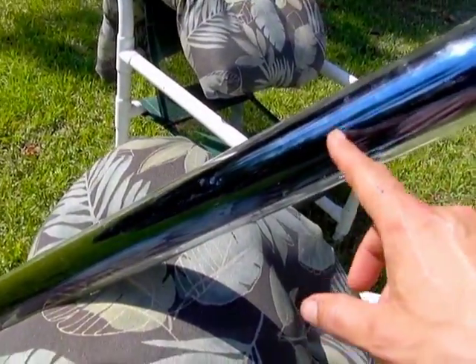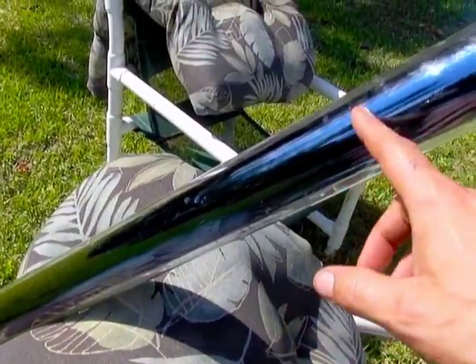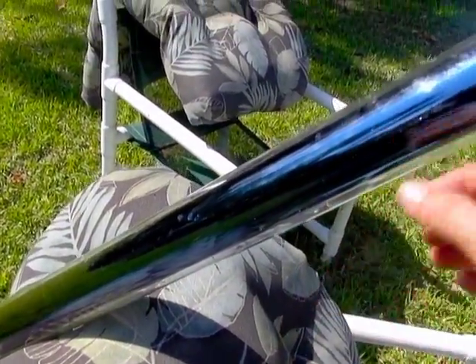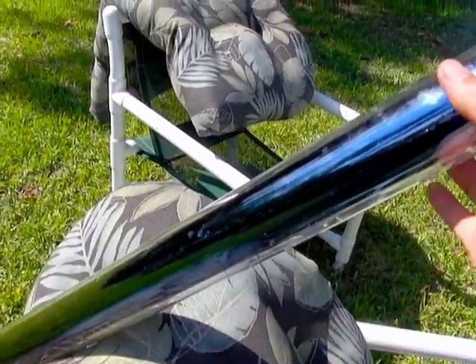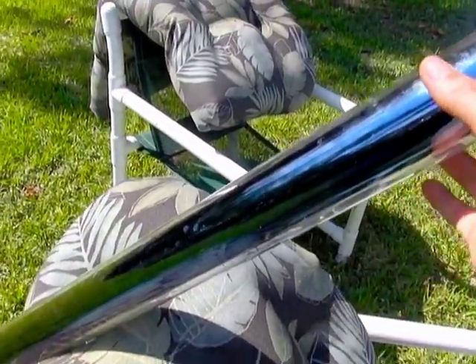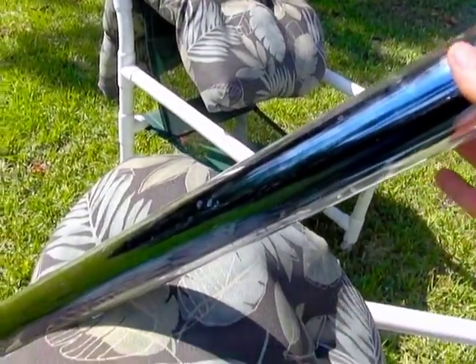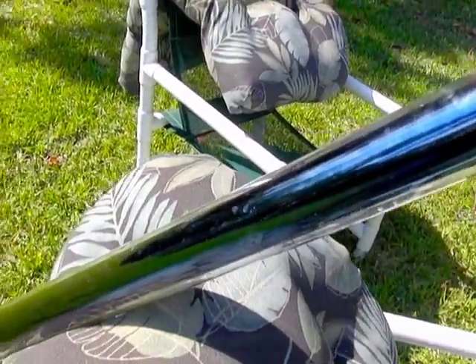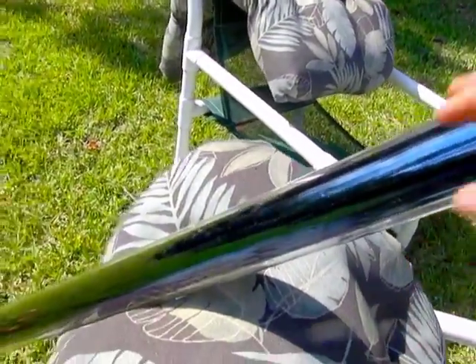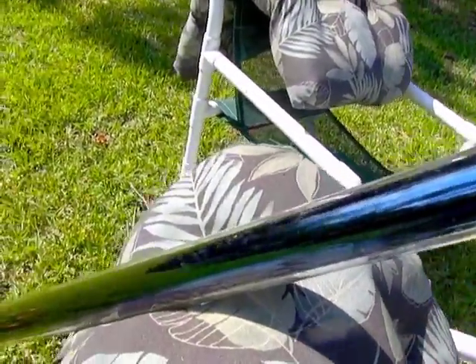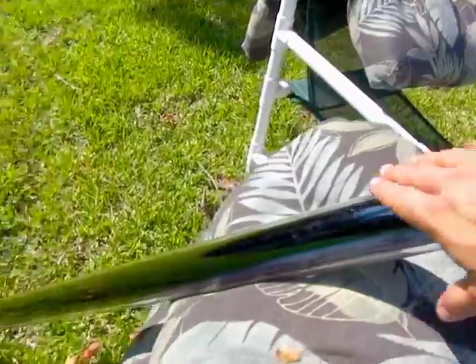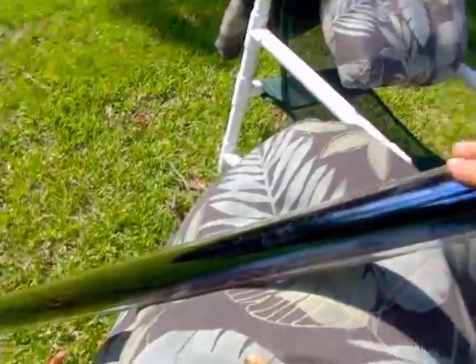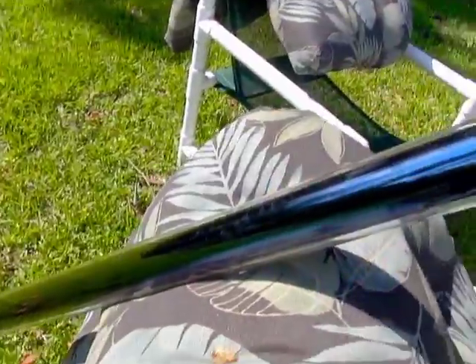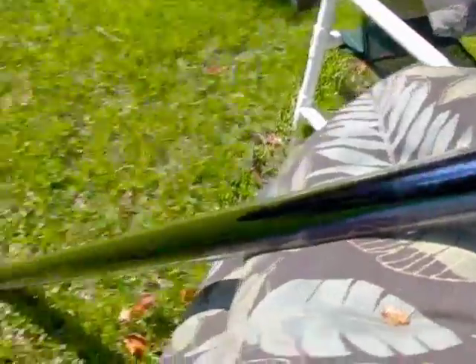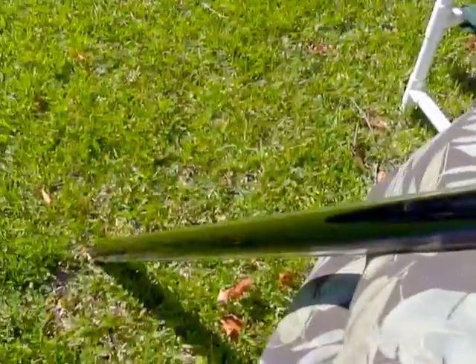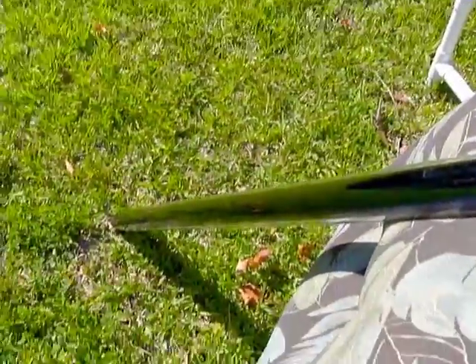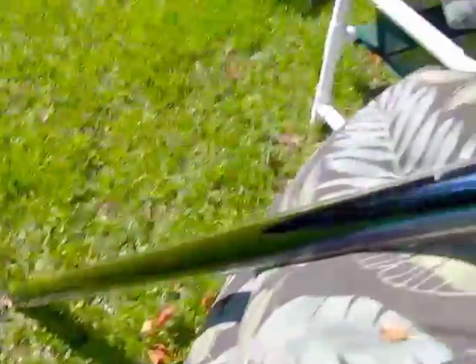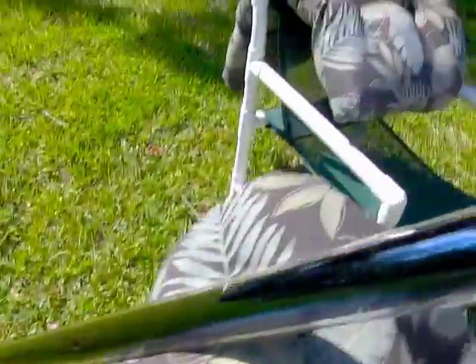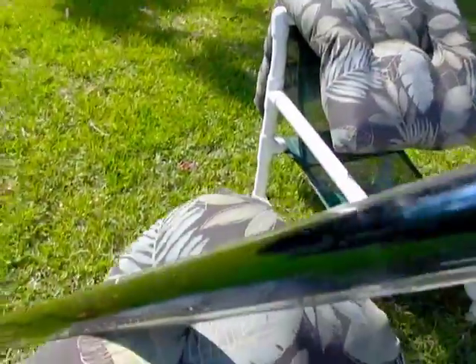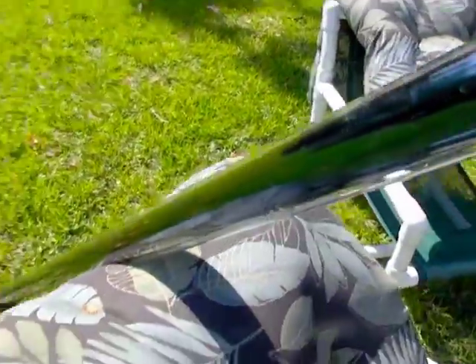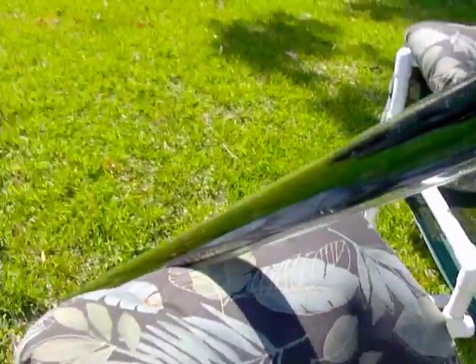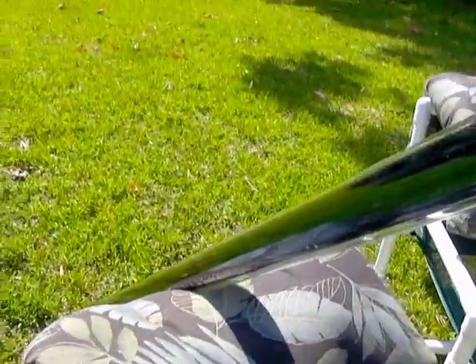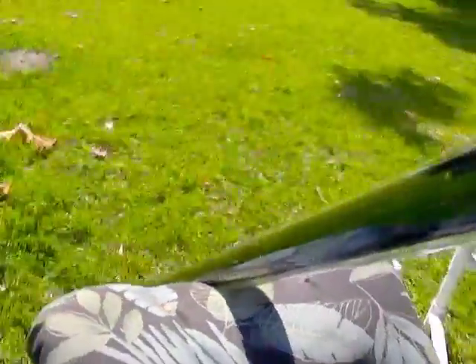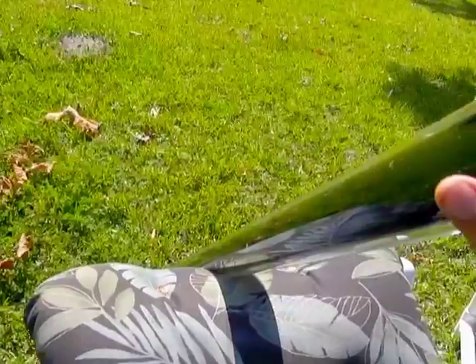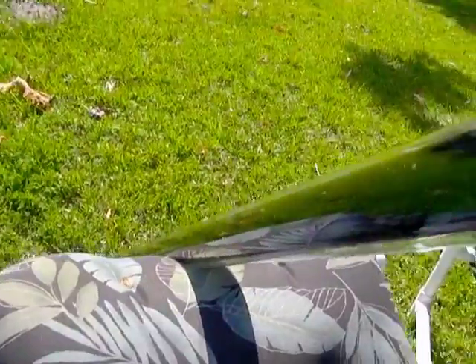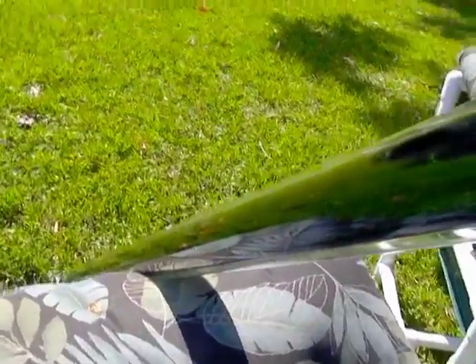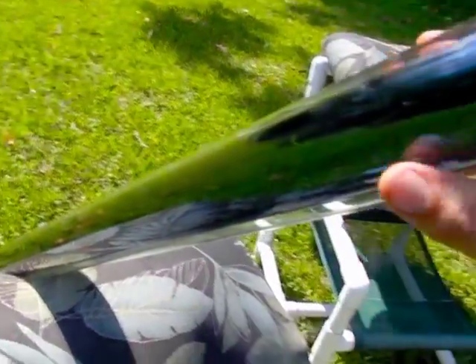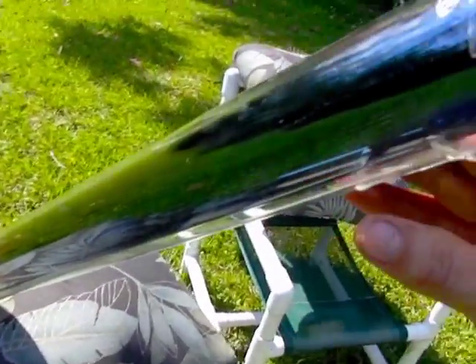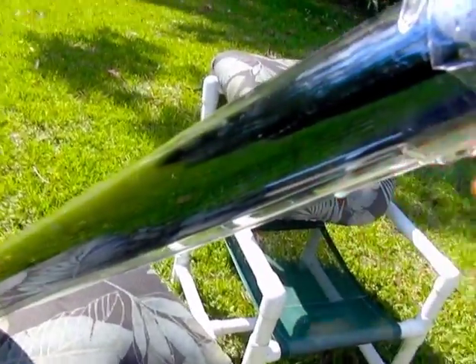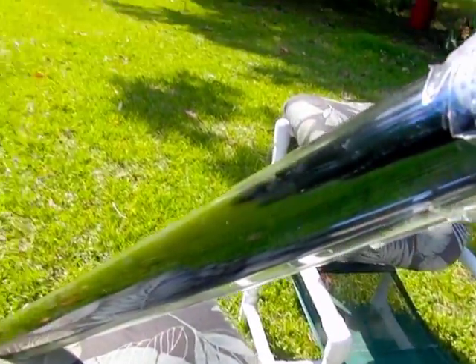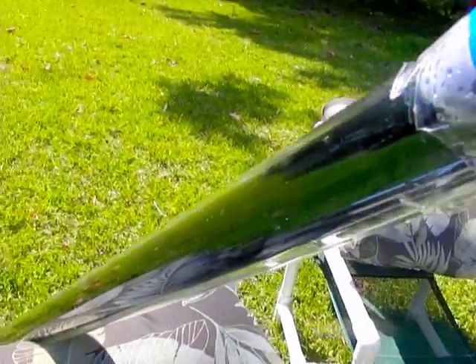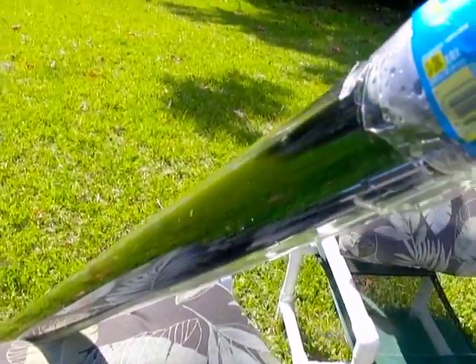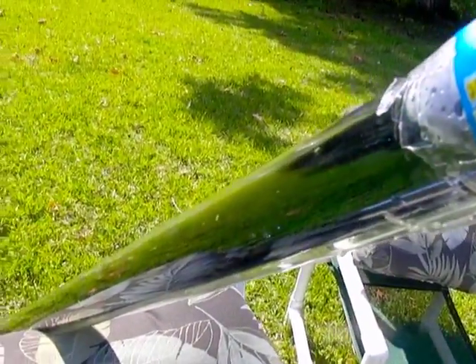Hello there, I'm your host Dan Rojas and this is an evacuated tube. It has the black collector layer on the inside. There's a vacuum here with clear borosilicate glass — Pyrex glass.